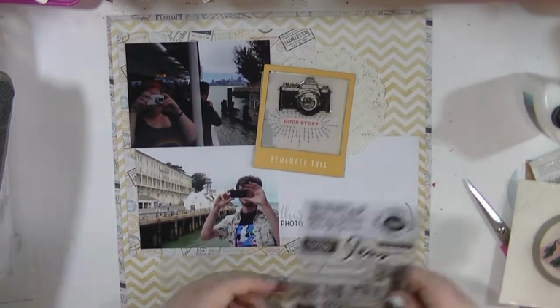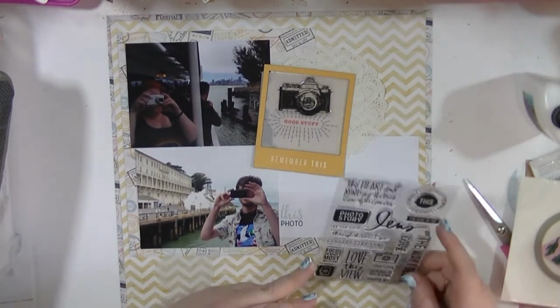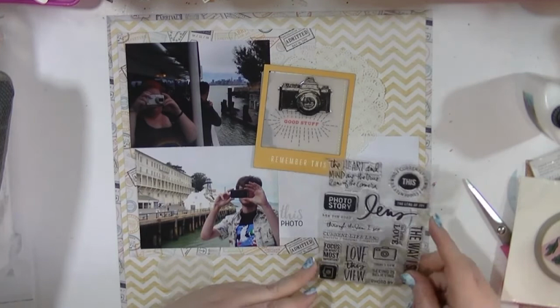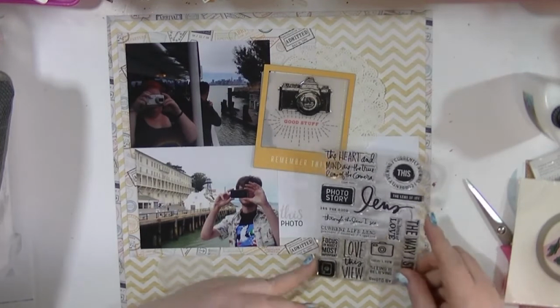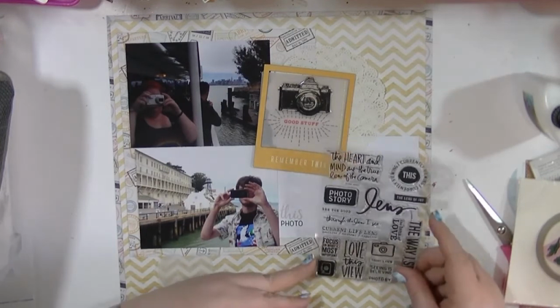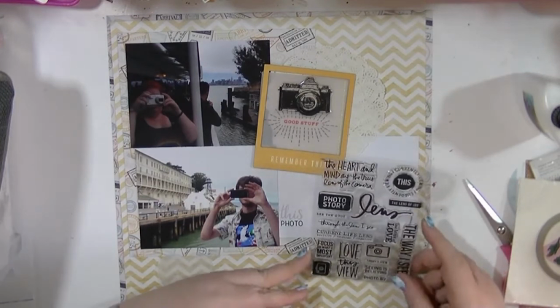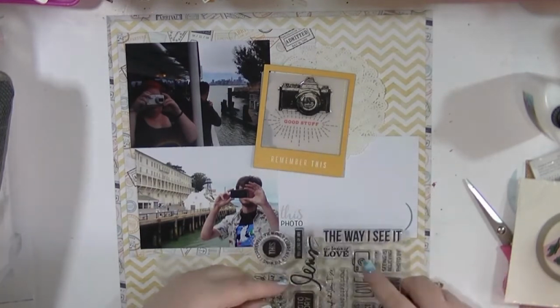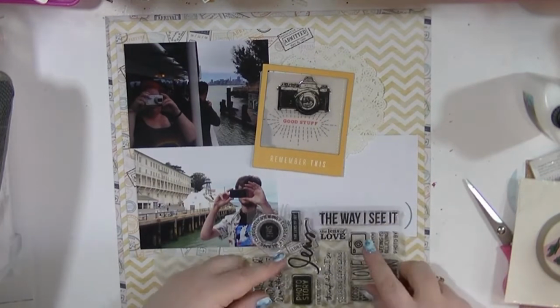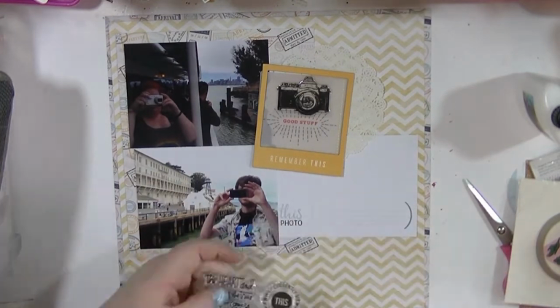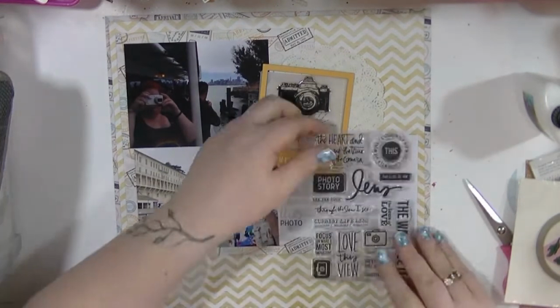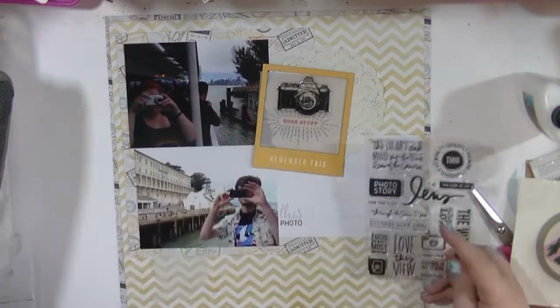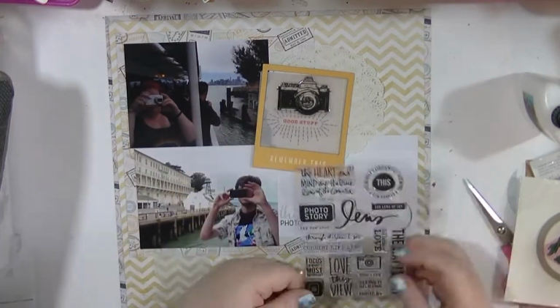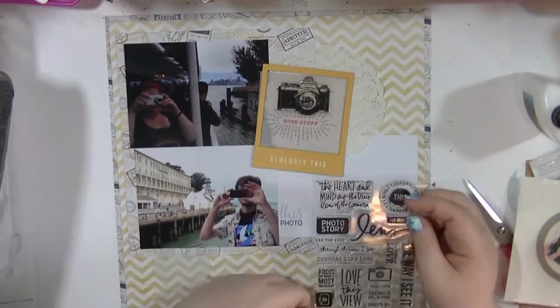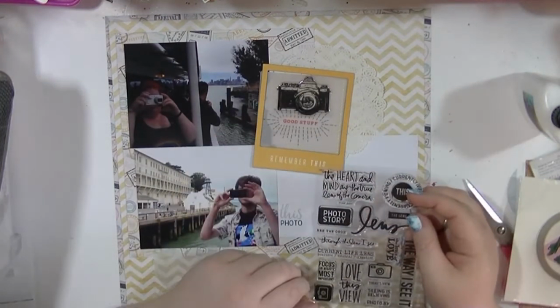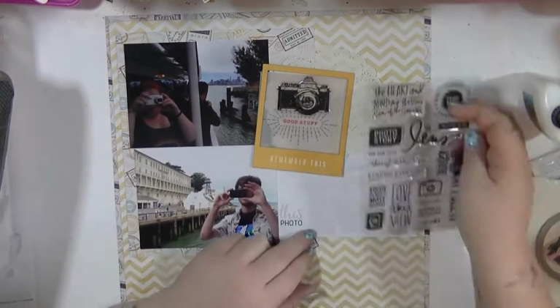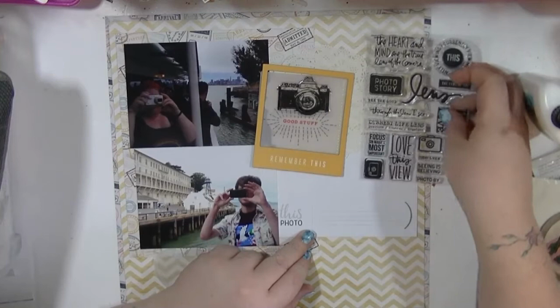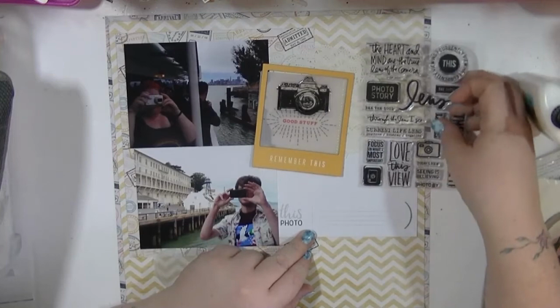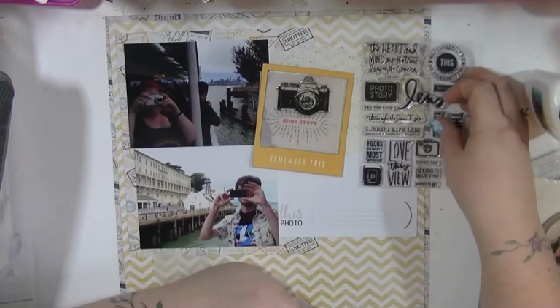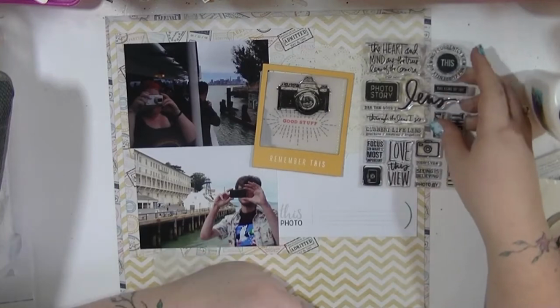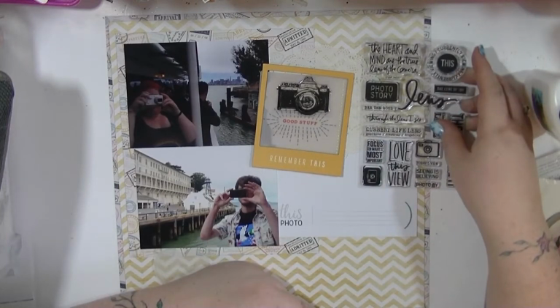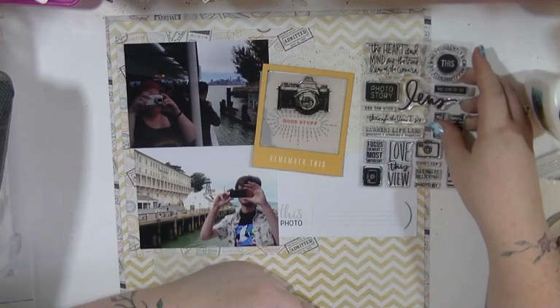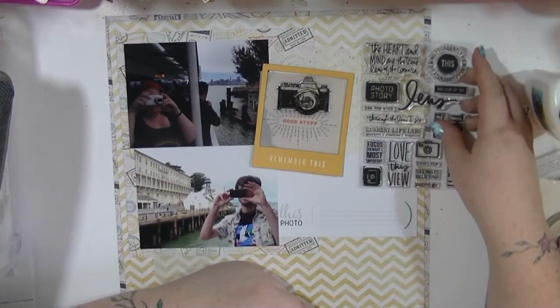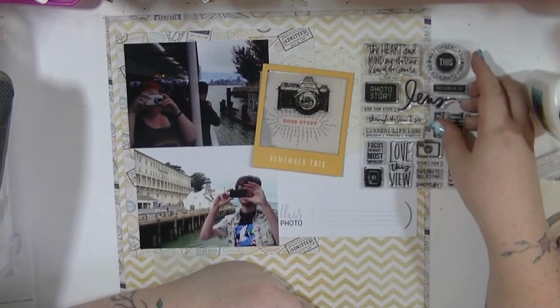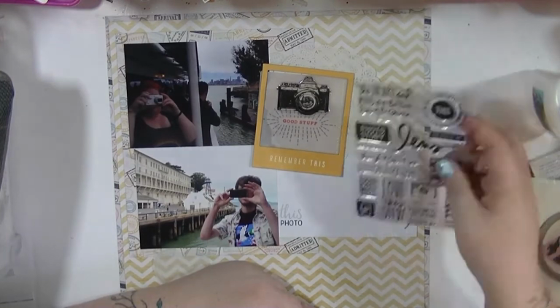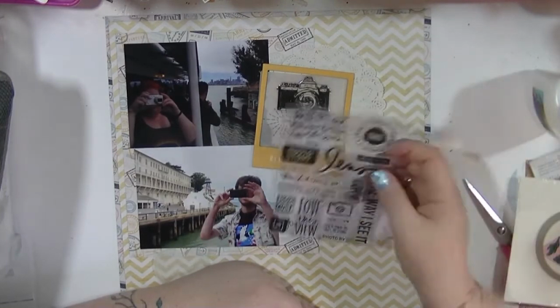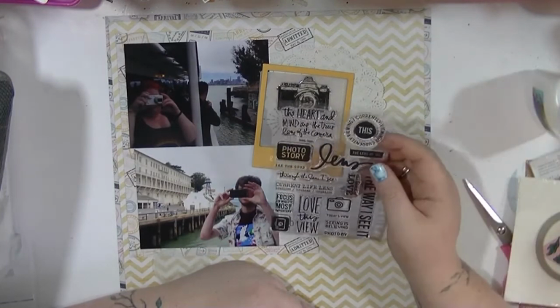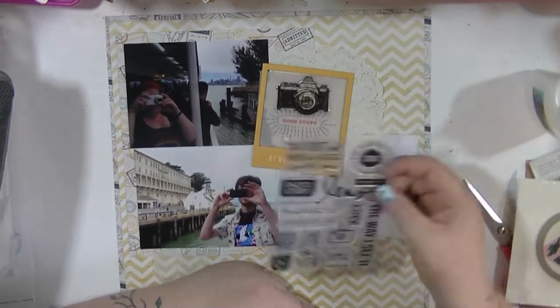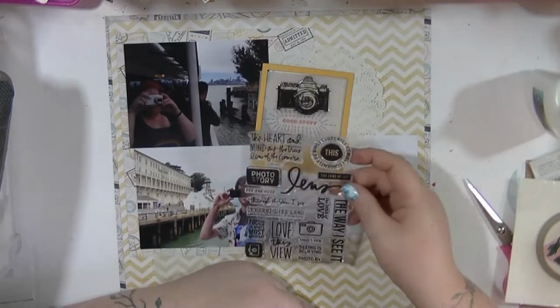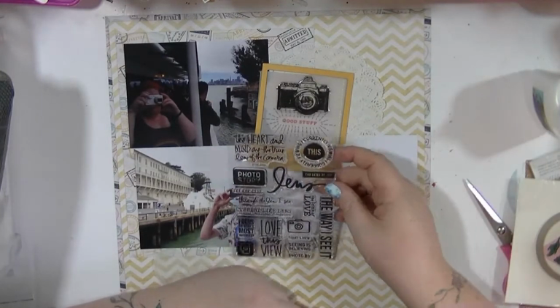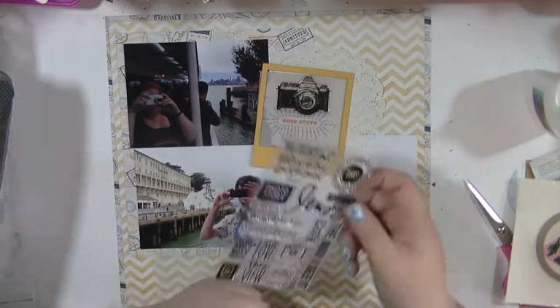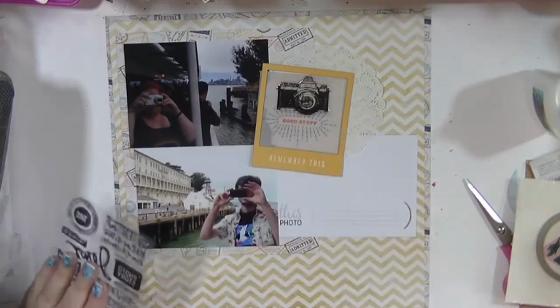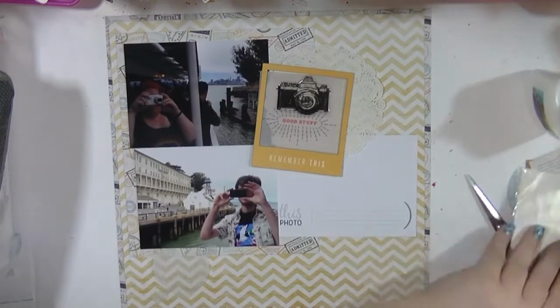The Stories kit — Lens — had a camera theme, so I've pulled out one of the four-by-six cards which says 'This Photo,' and I'm pulling out the stamp set to go with it.